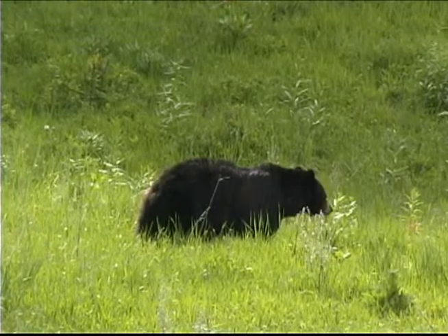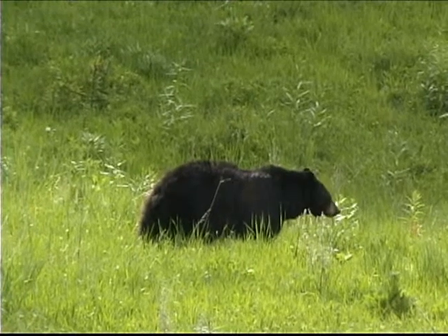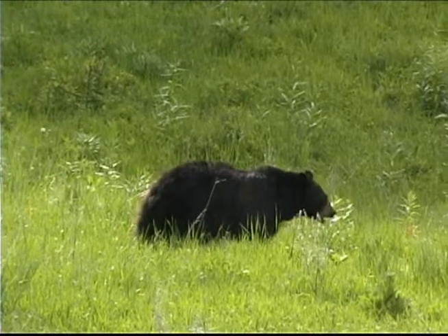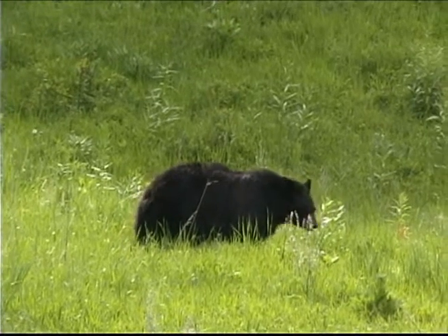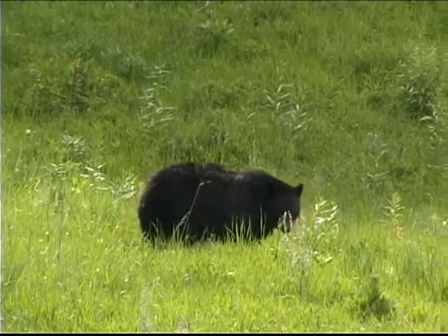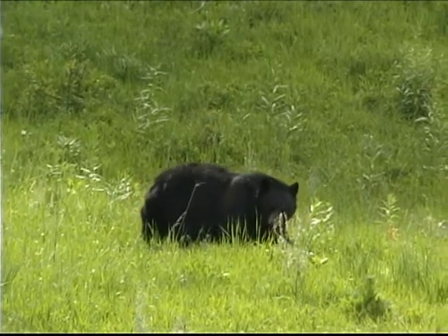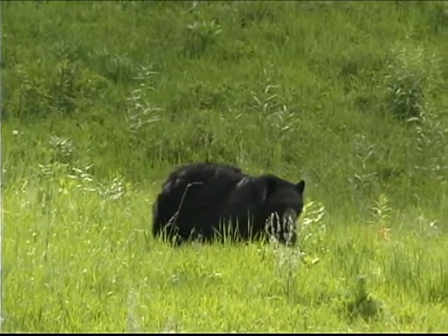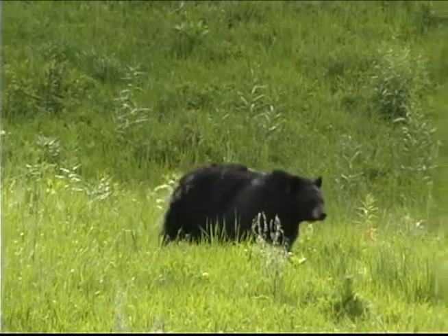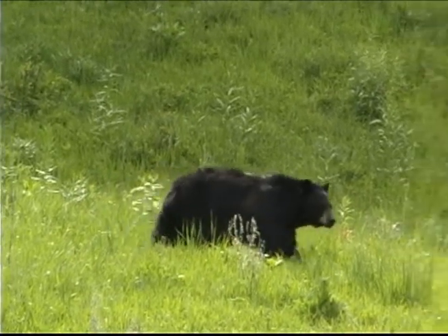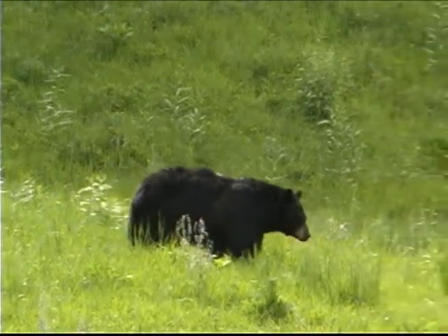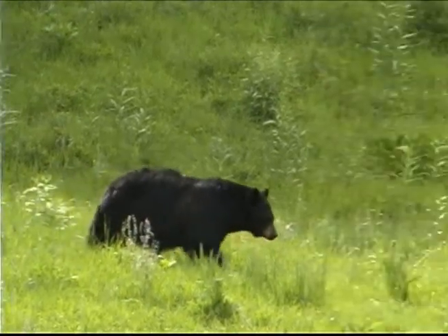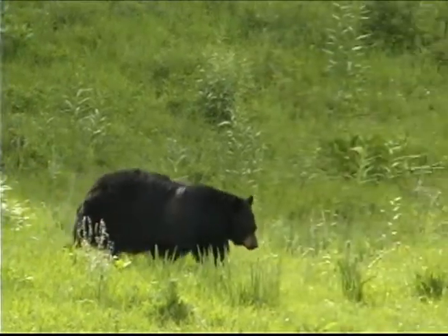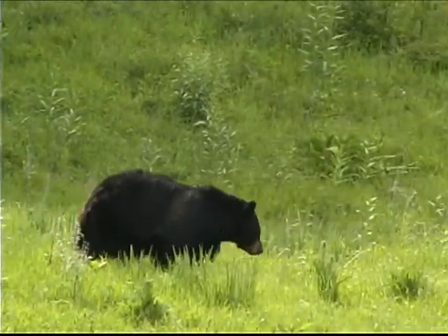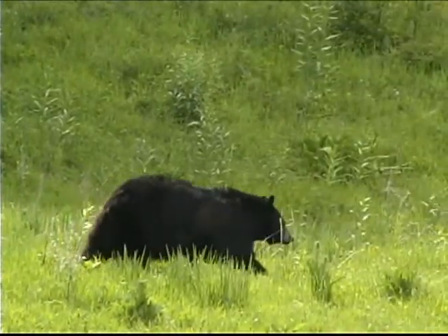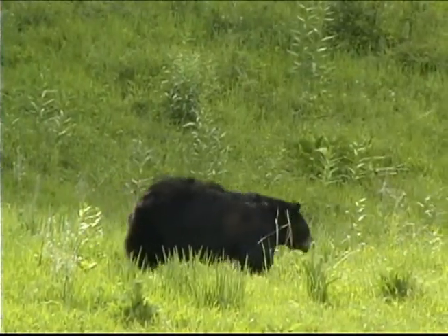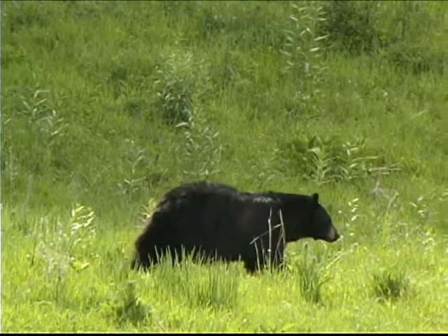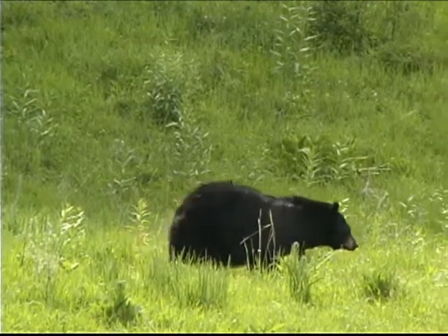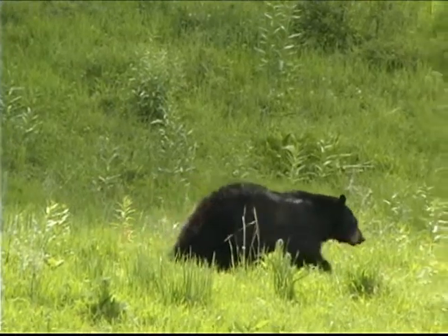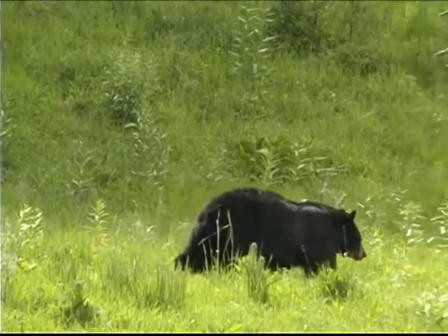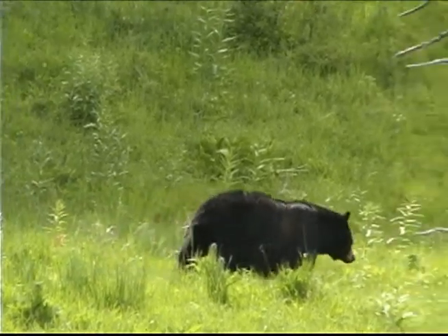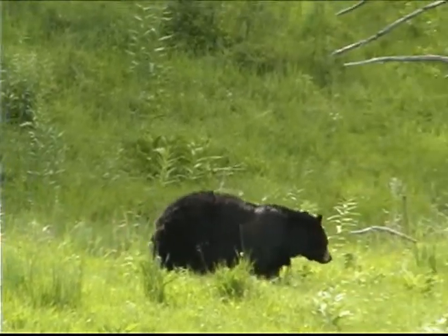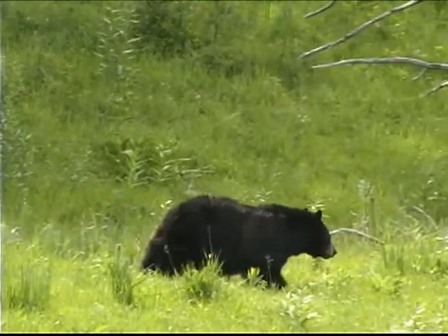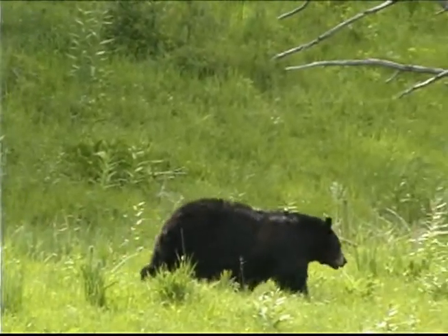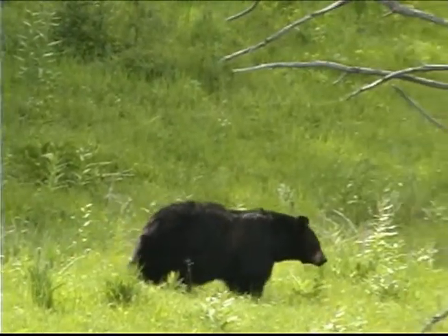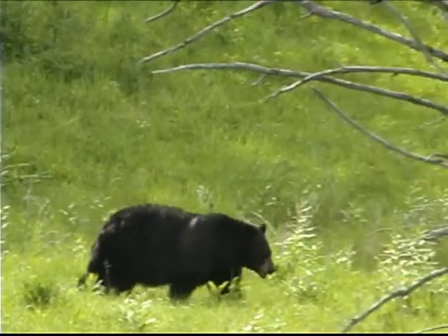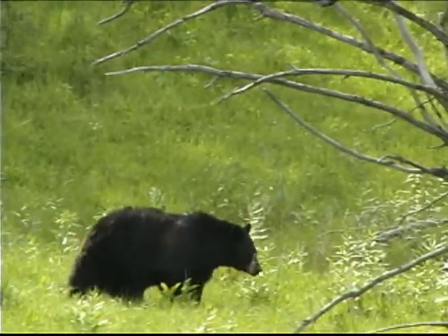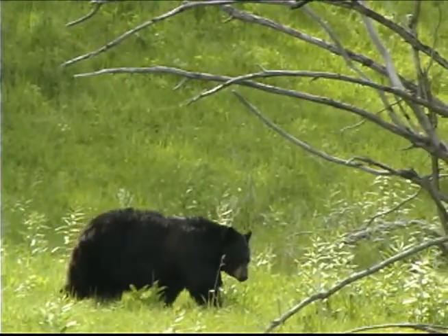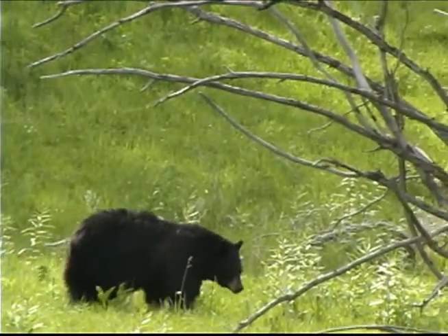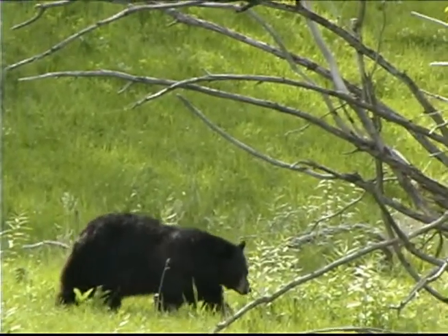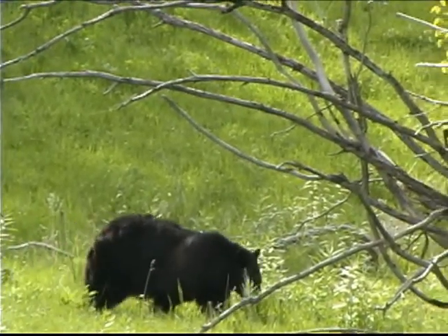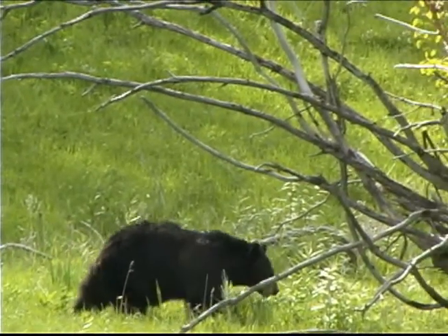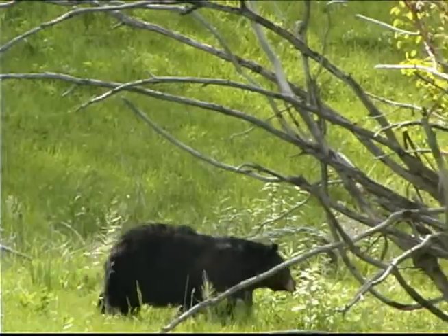Bighorn sheep and black bears frequent the Tower area too. Be sure to use pull-outs and park completely off the roadway if you stop to watch wildlife. Always watch your footing around the canyon and falls to avoid injury.